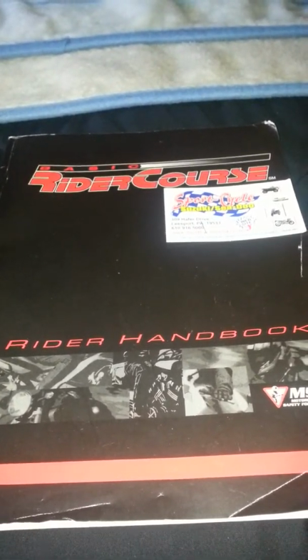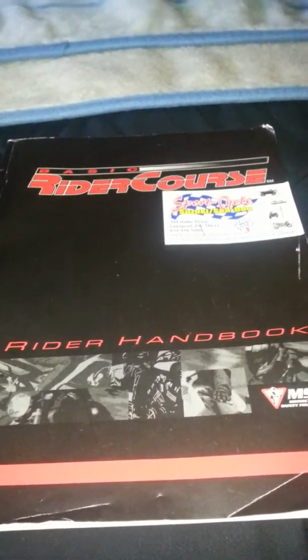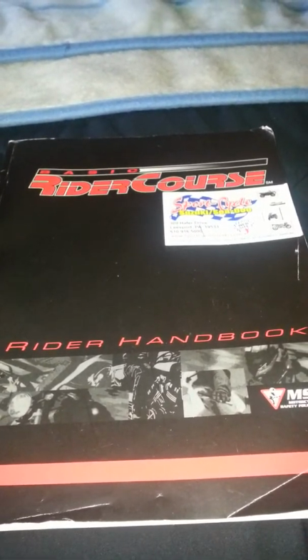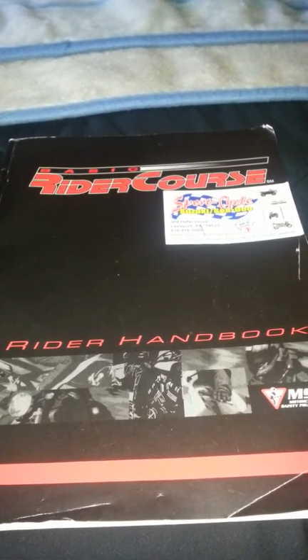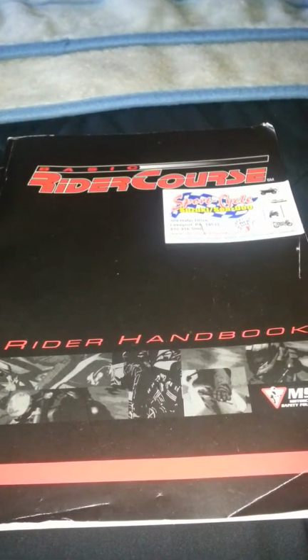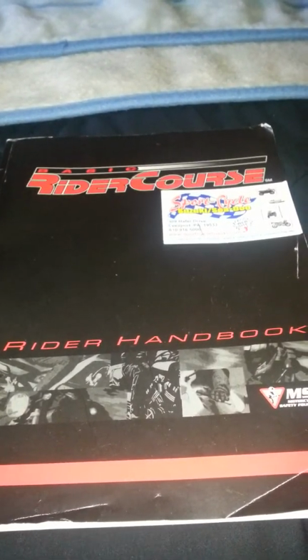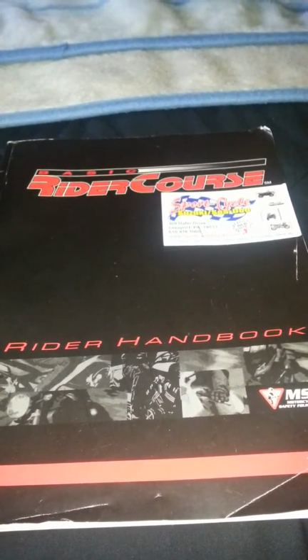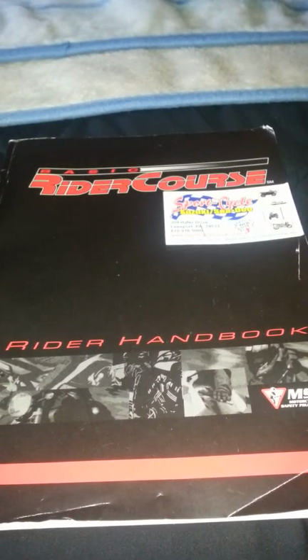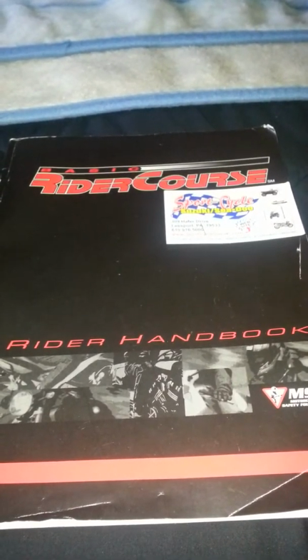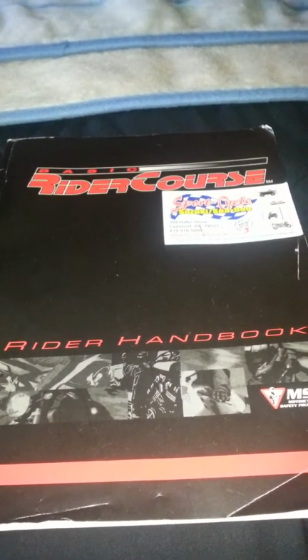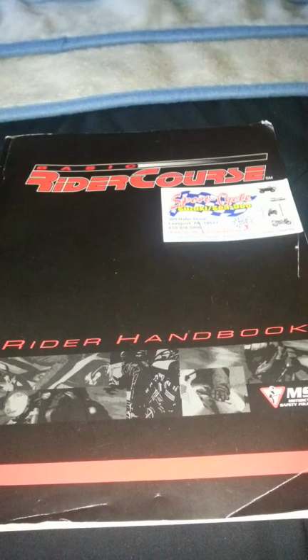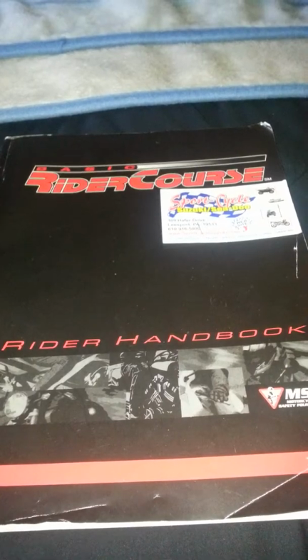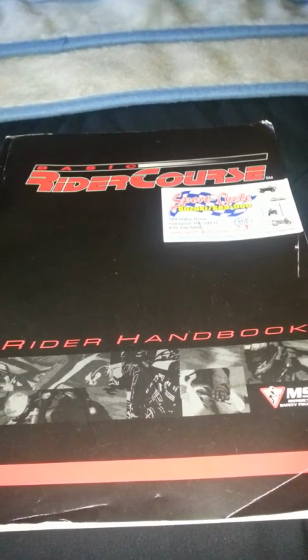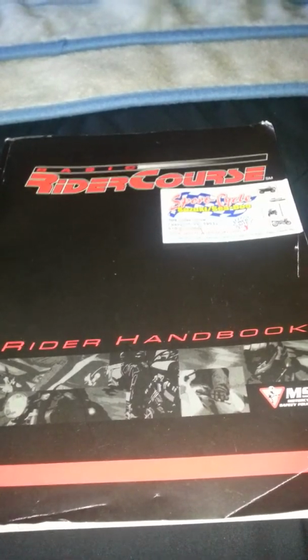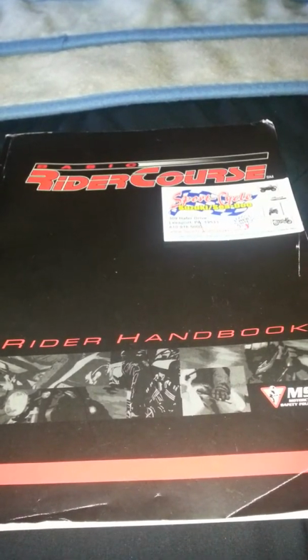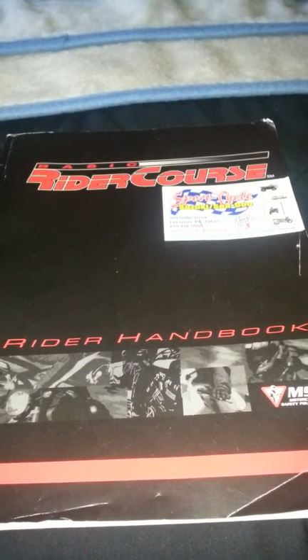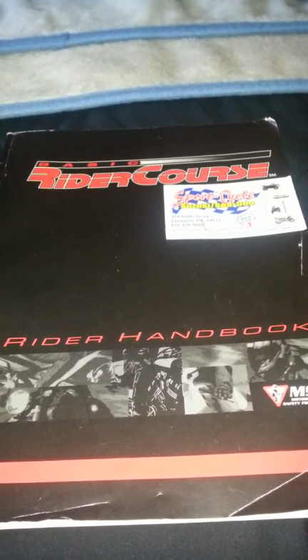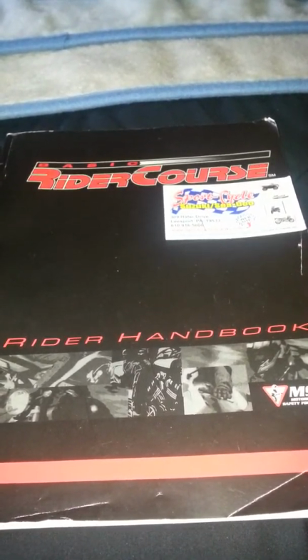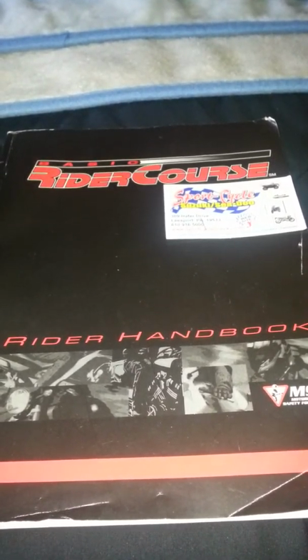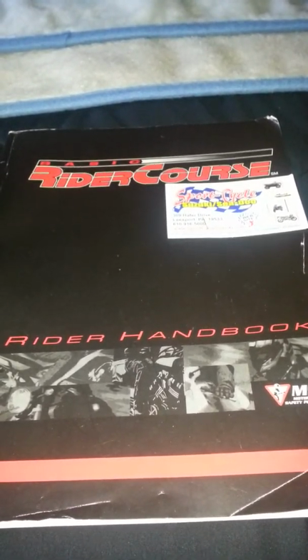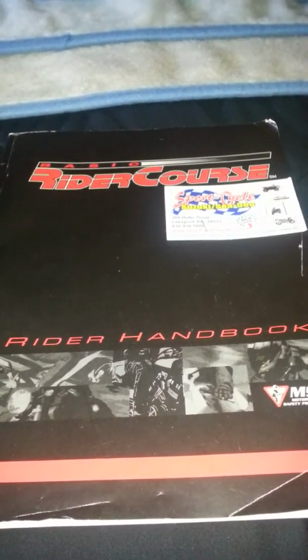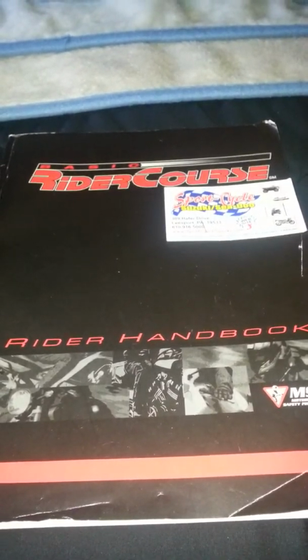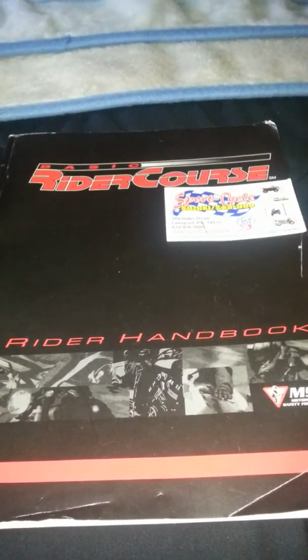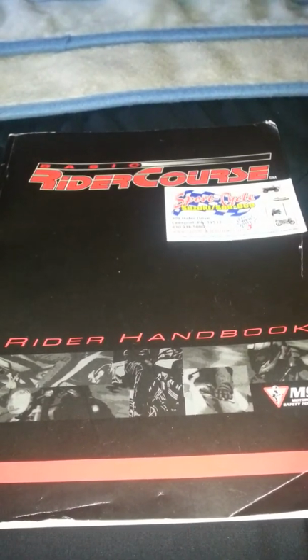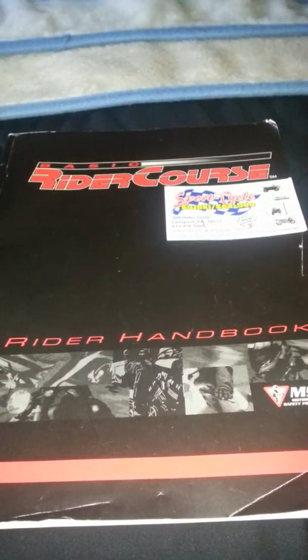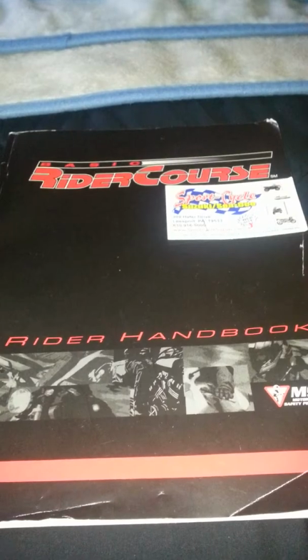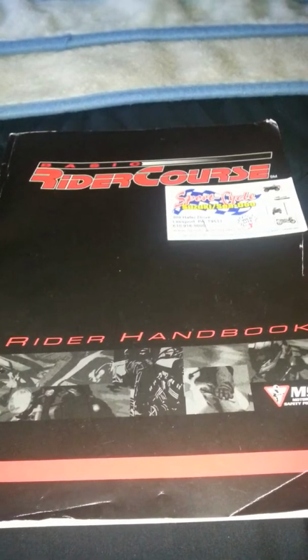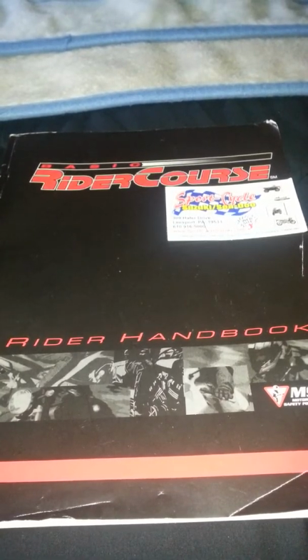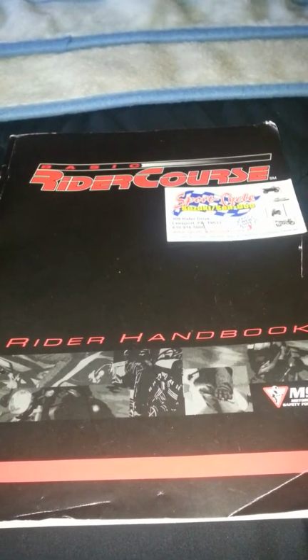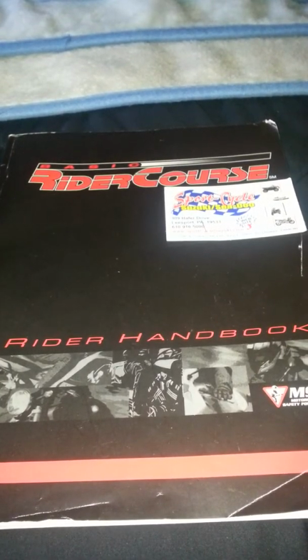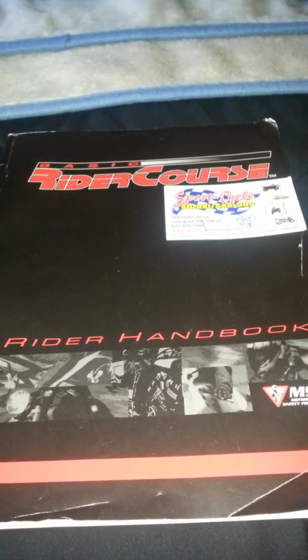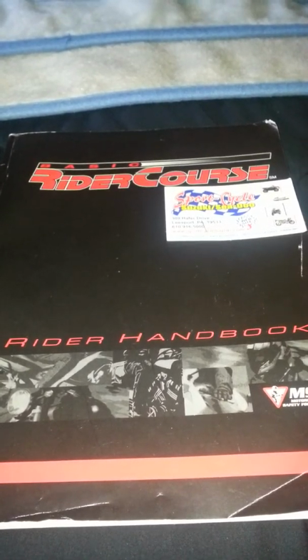If y'all weren't aware — well, you probably weren't because I didn't tell you — I'm interested in motorcycles. I always loved them, and I'm here to talk about it.